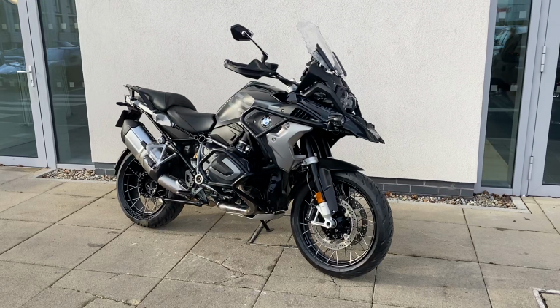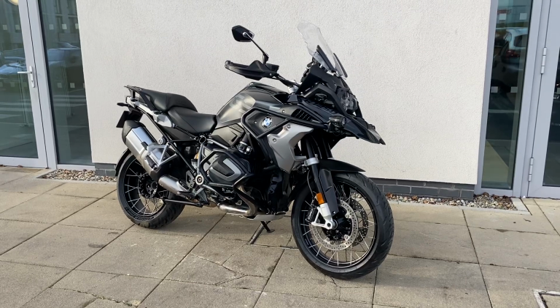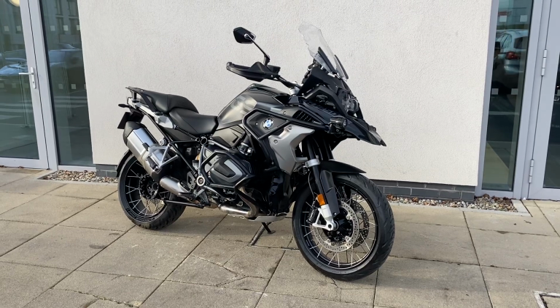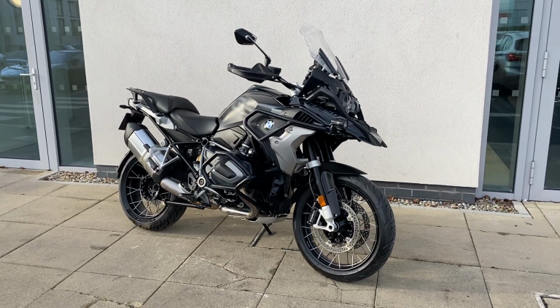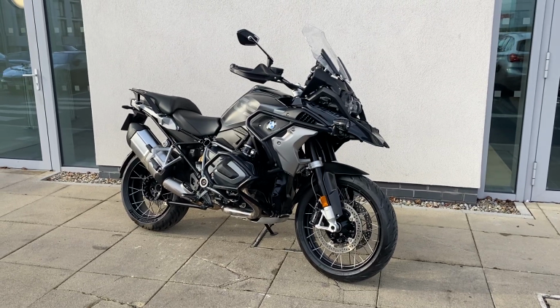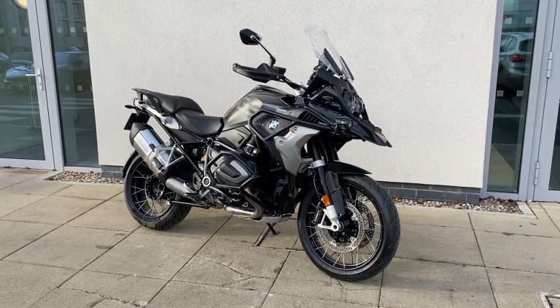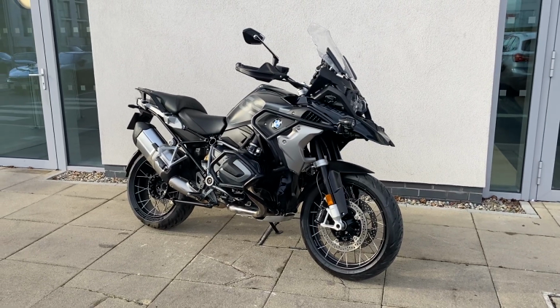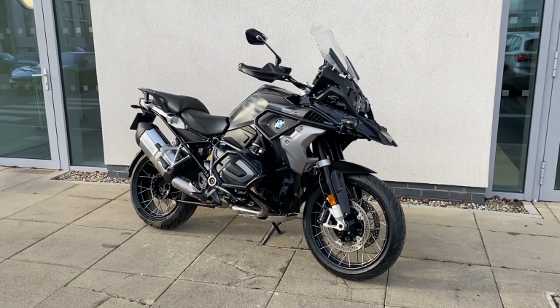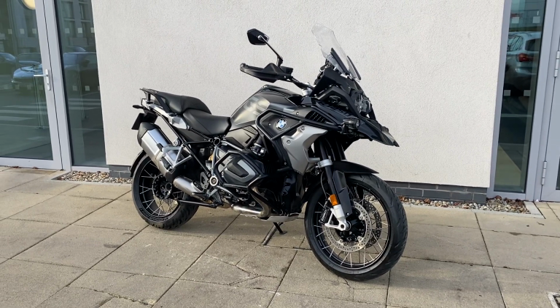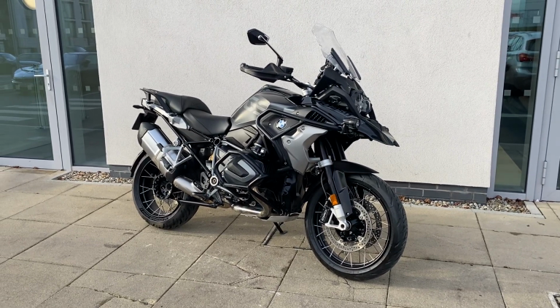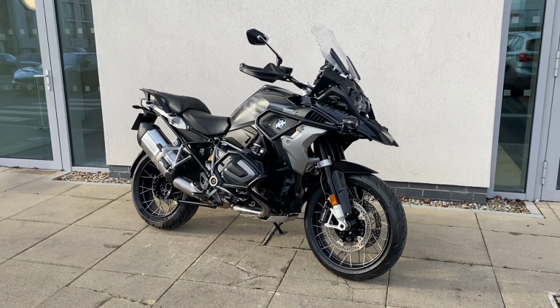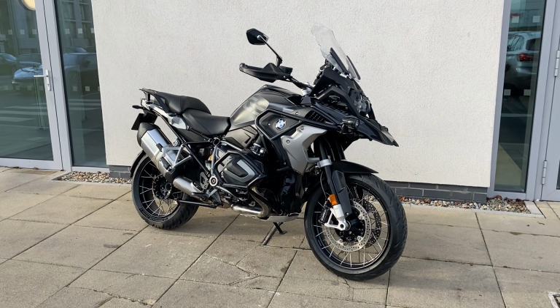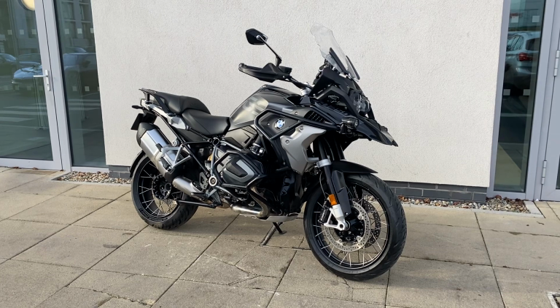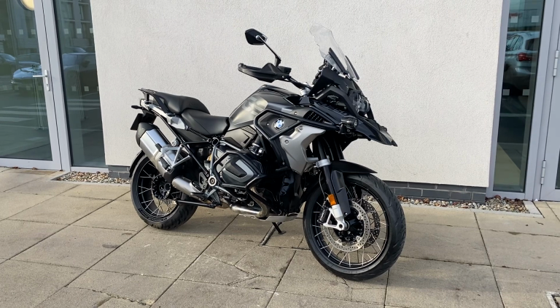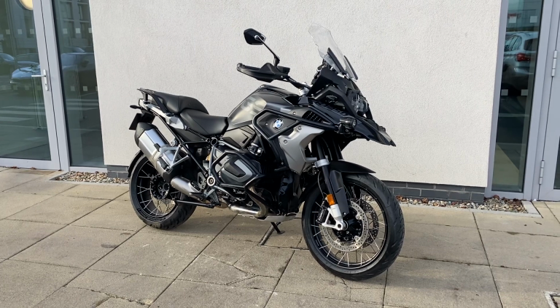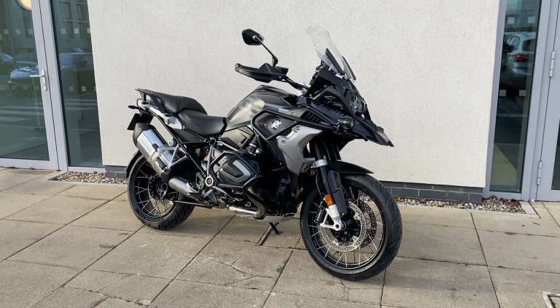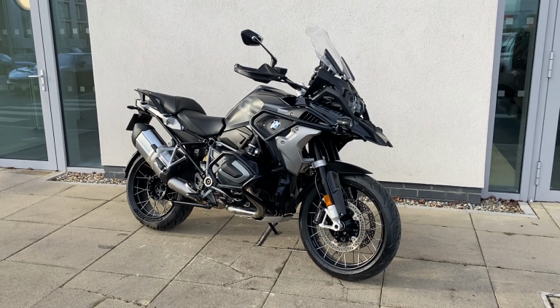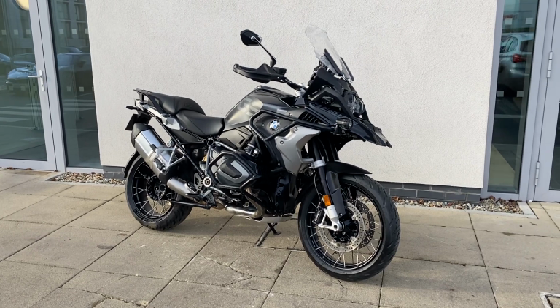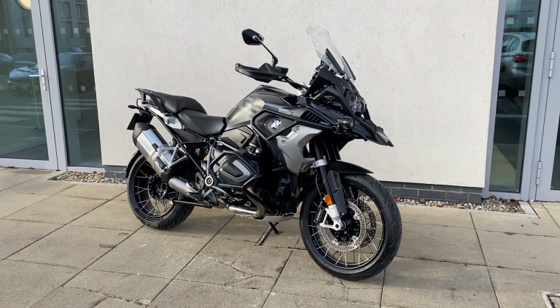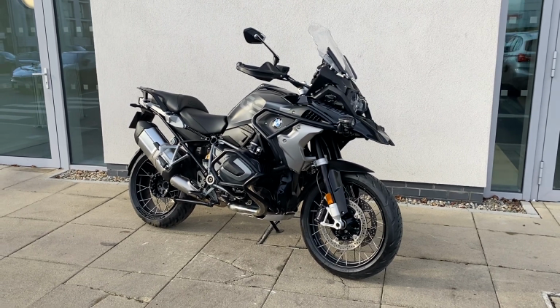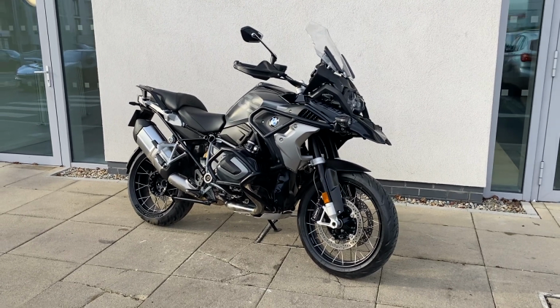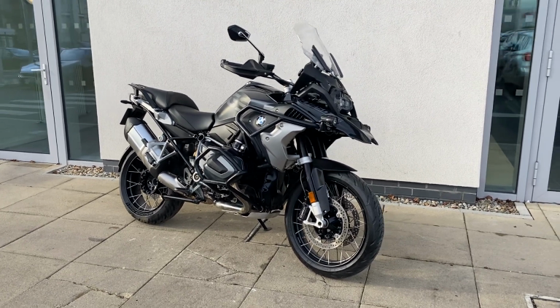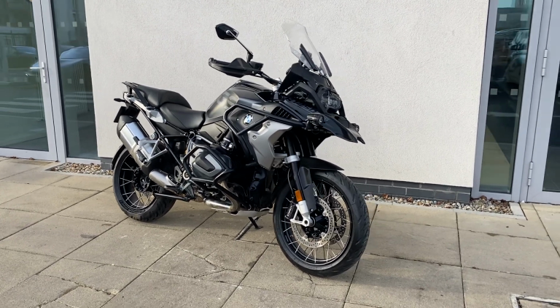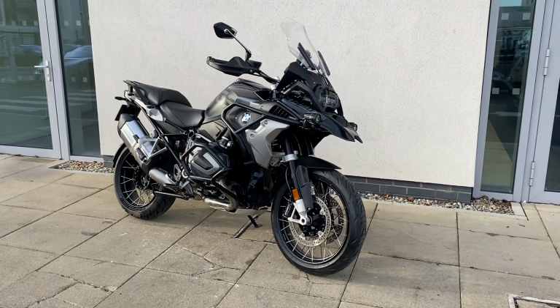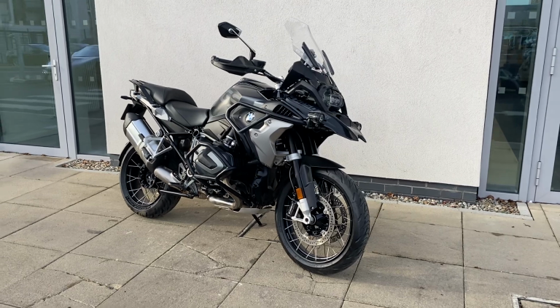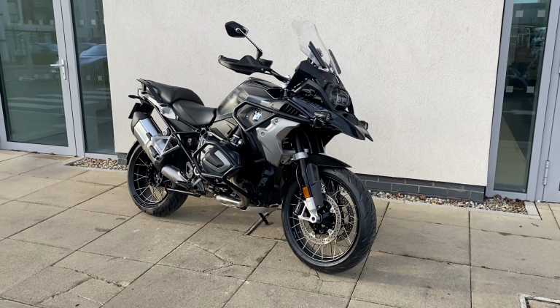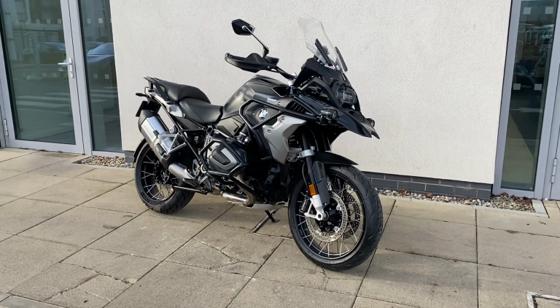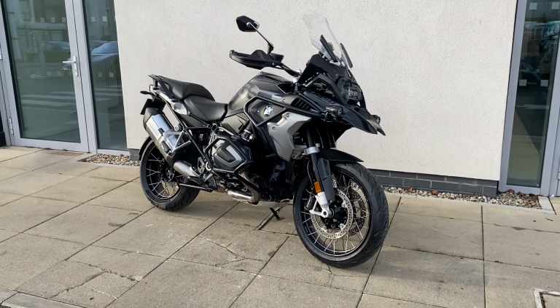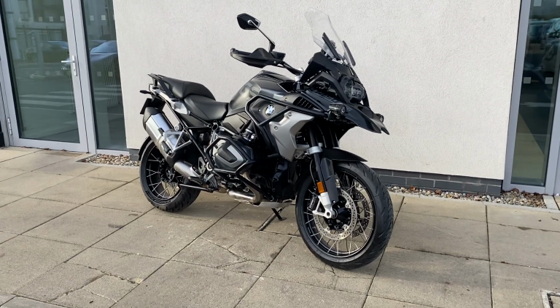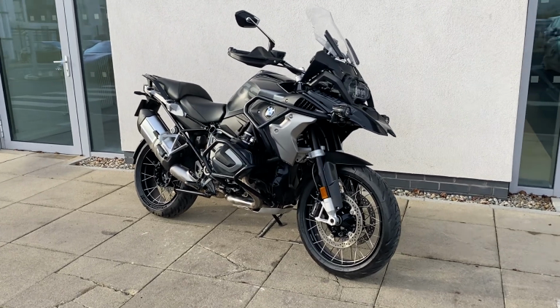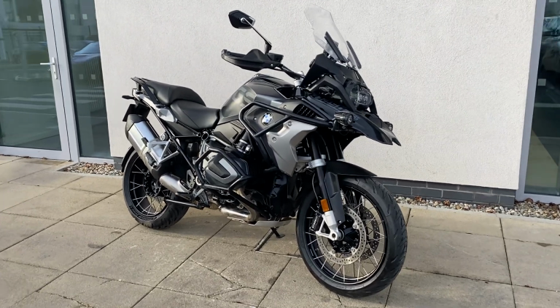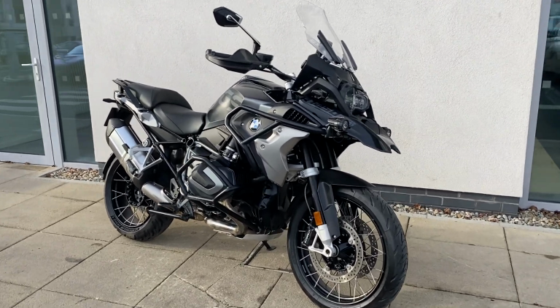Hi guys, Patrick here at Ingeo from Motorrad, here to present you with the latest edition of our approved duals bike range. Just taken into stock, a 2-in-1 R1250GS Triple Black TE, which comes with a lot of extras.